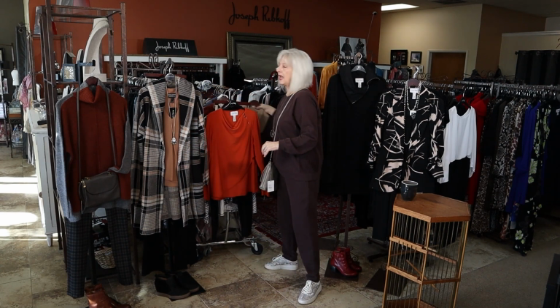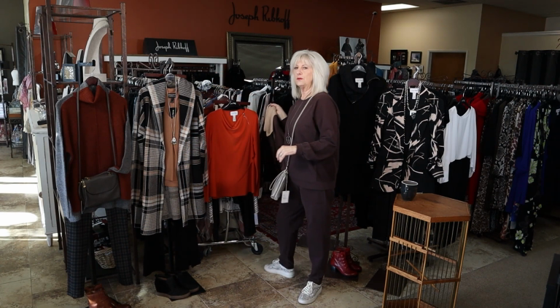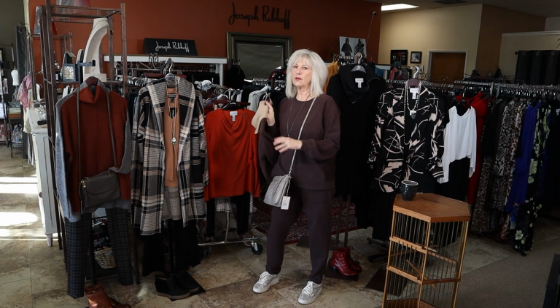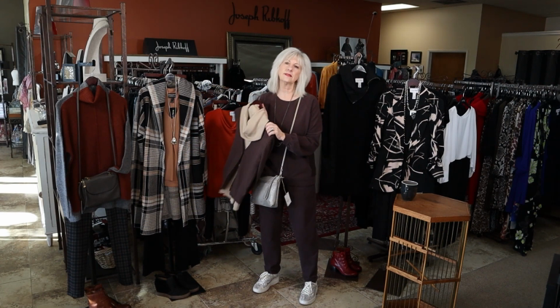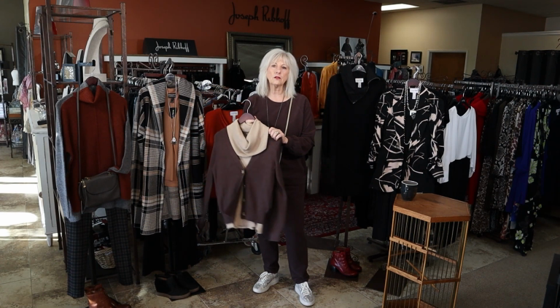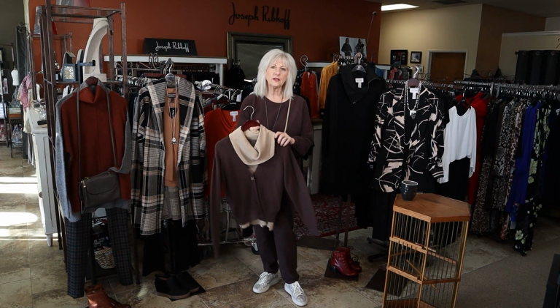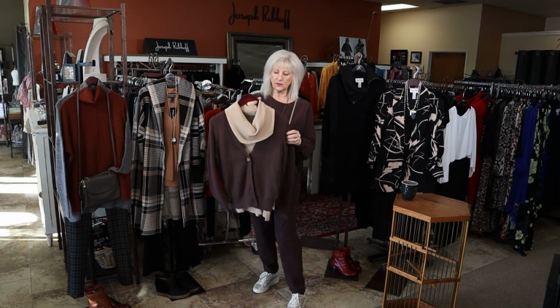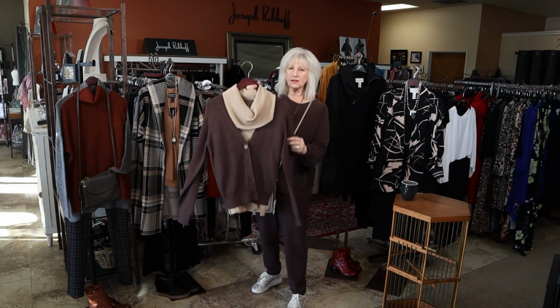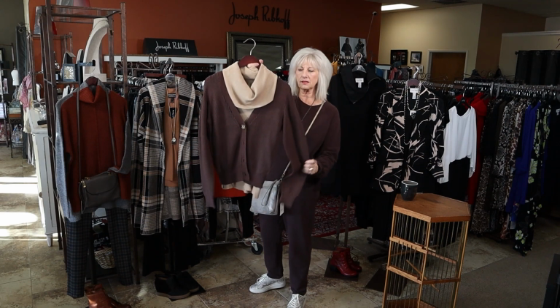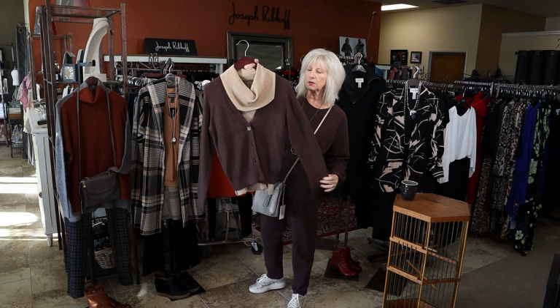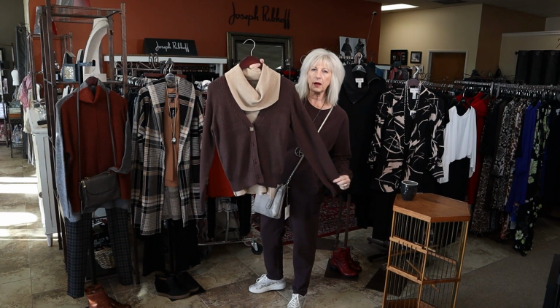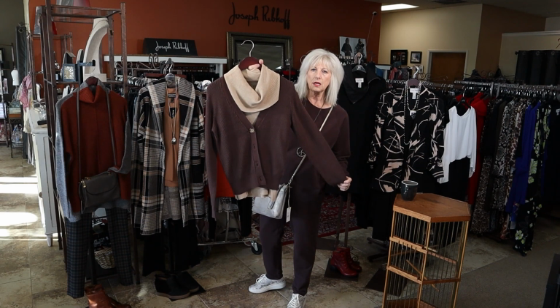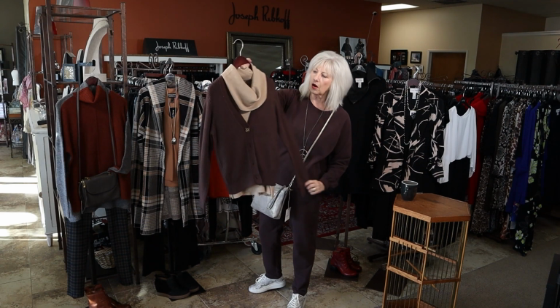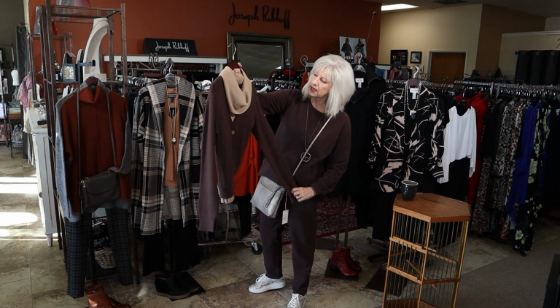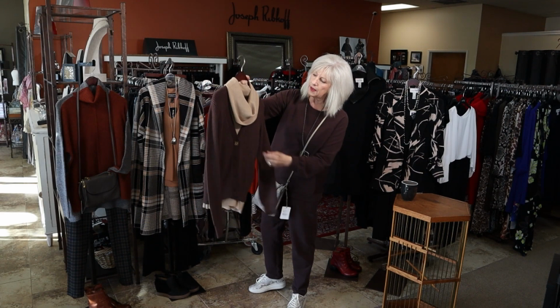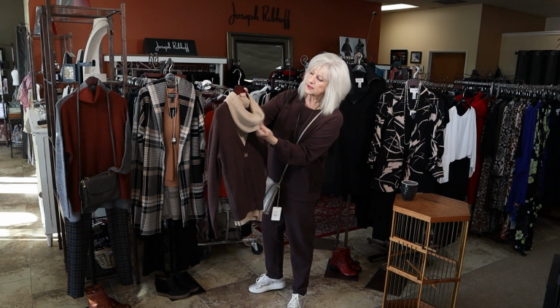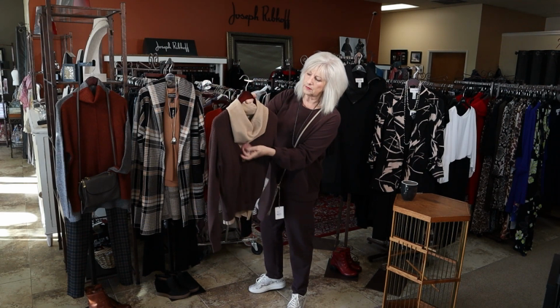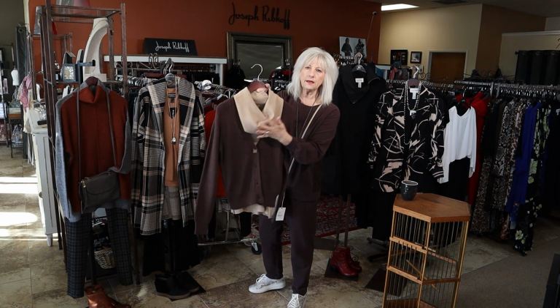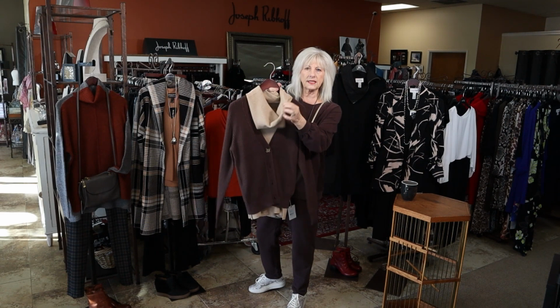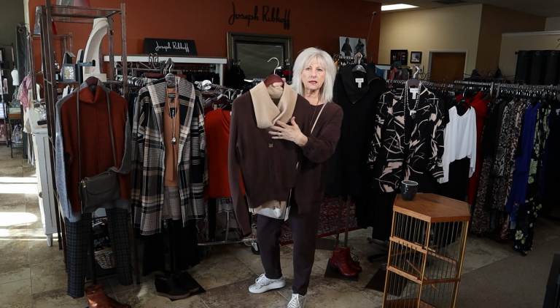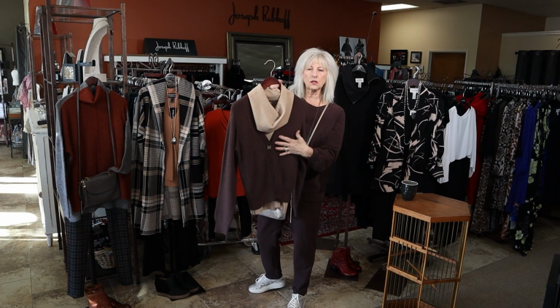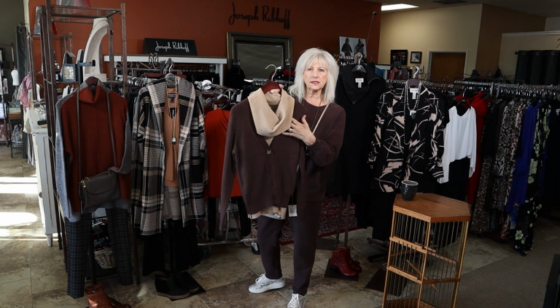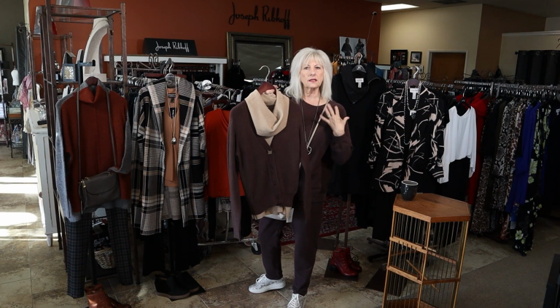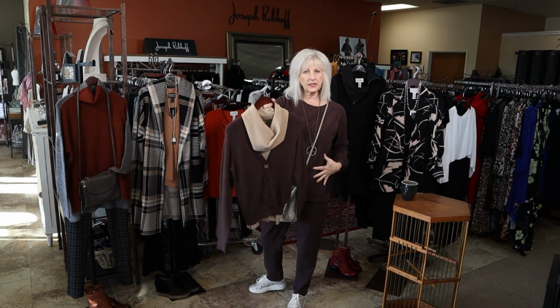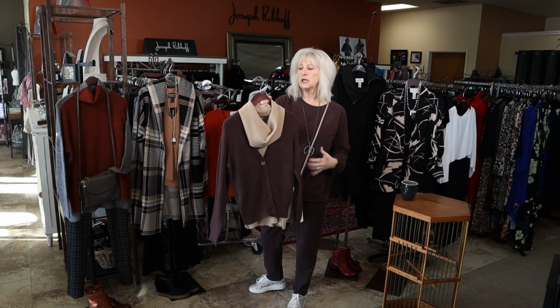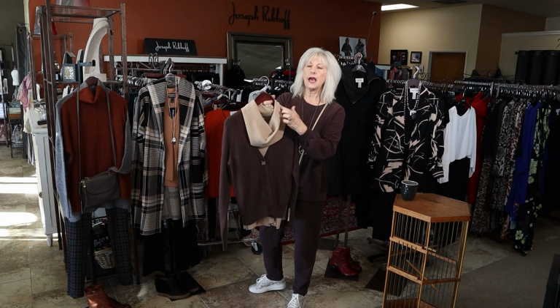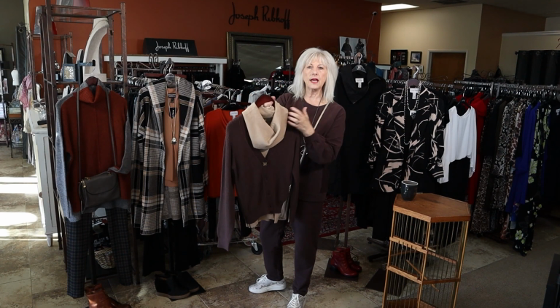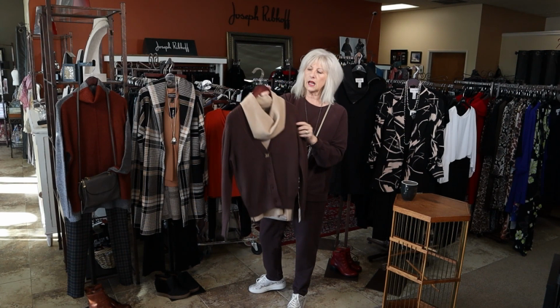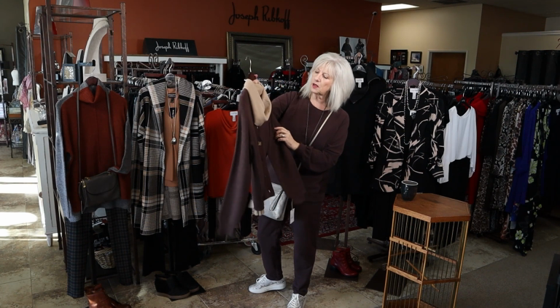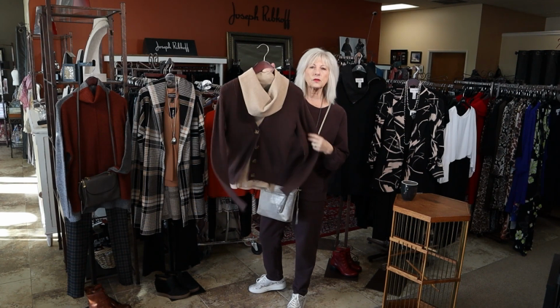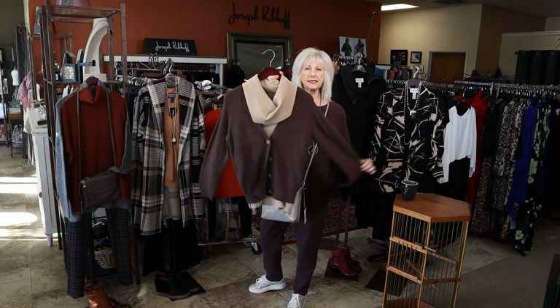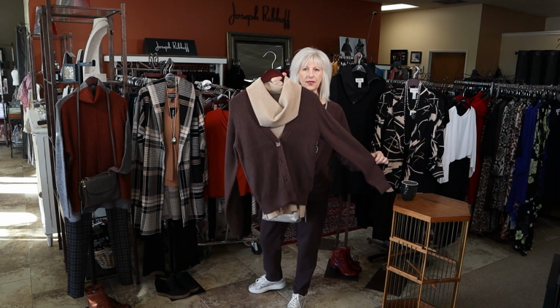Brown is the color of the year, so we have this awesome new little brown cardi, and then this light tan color — it's like a little fitted cowl neck. I just thought they looked really nice together.